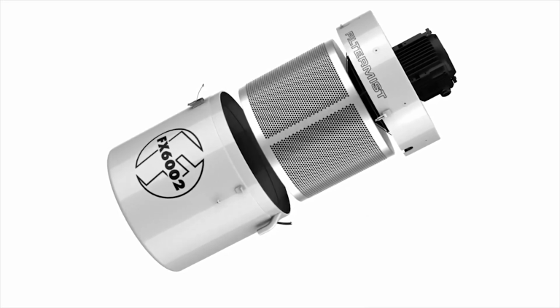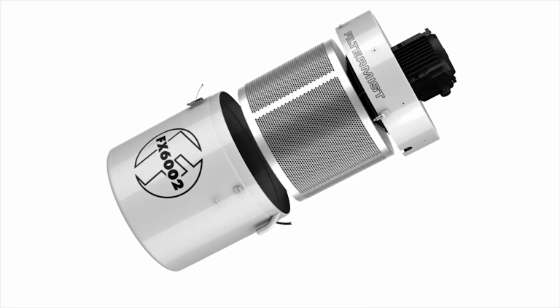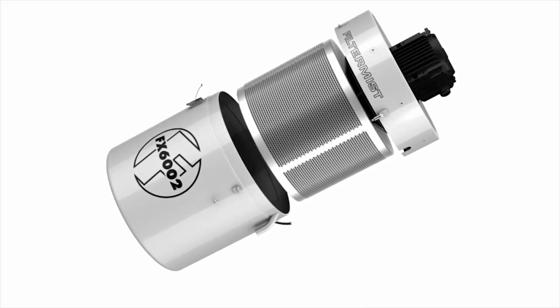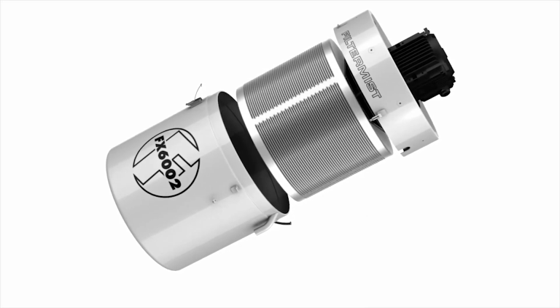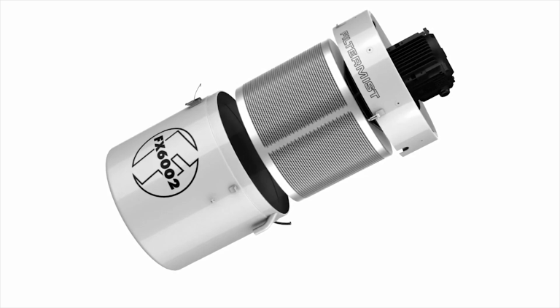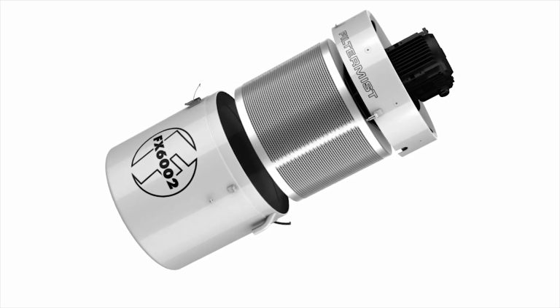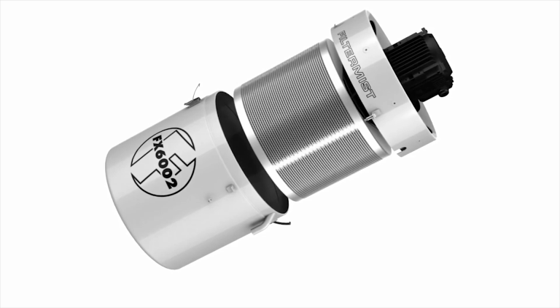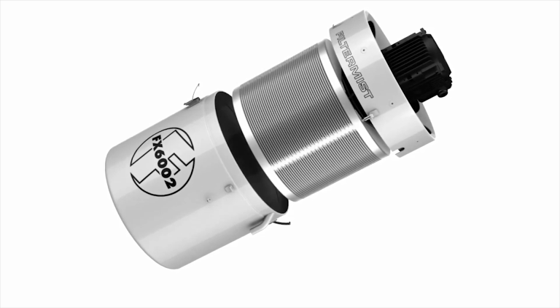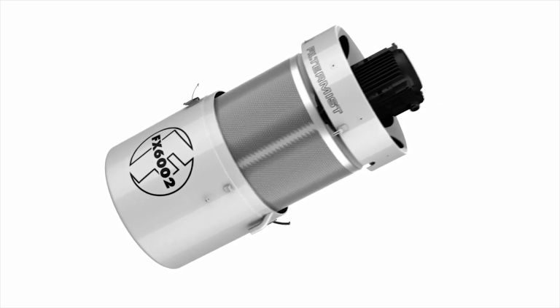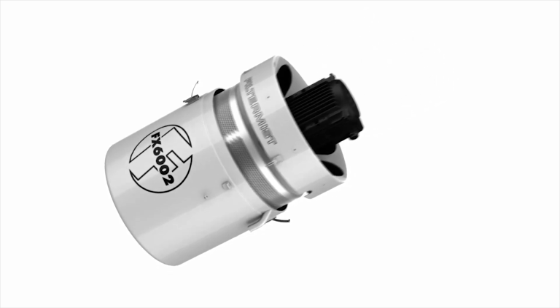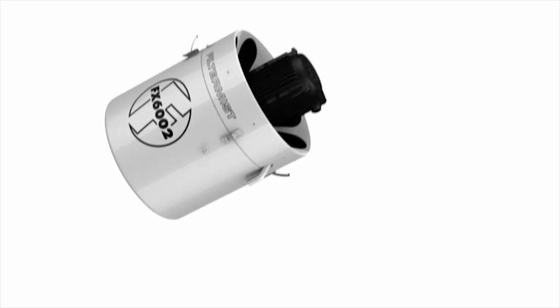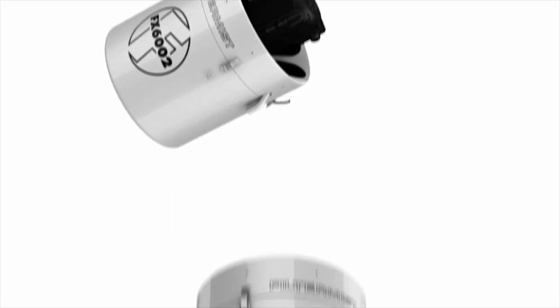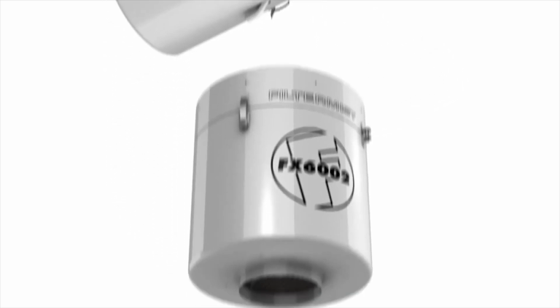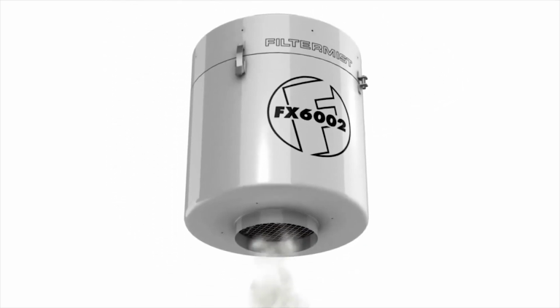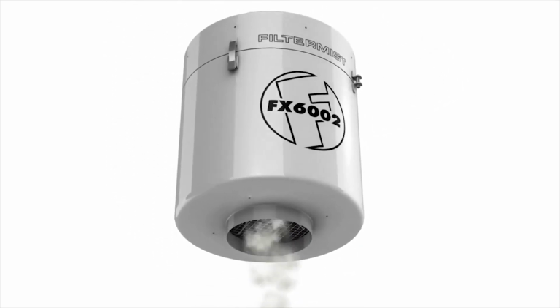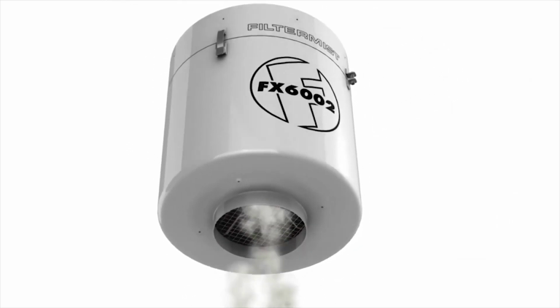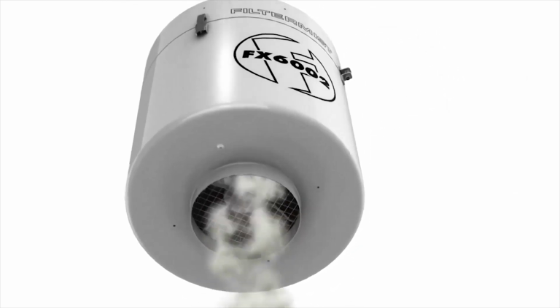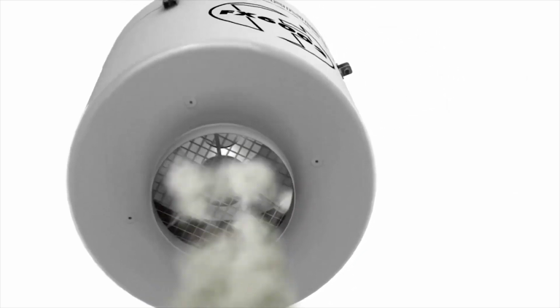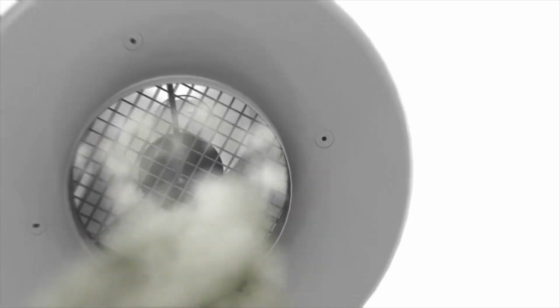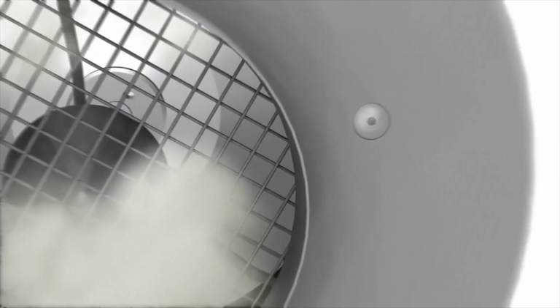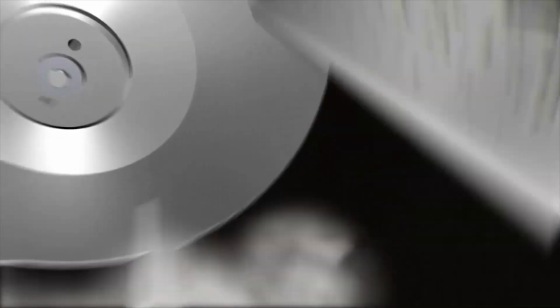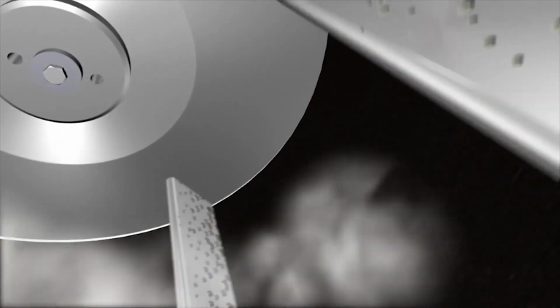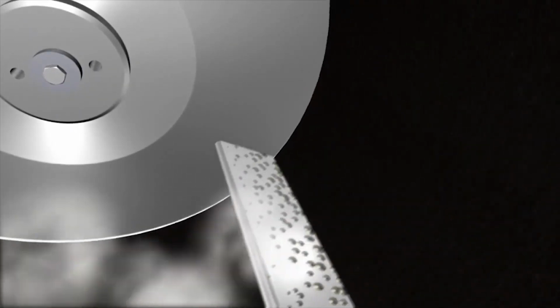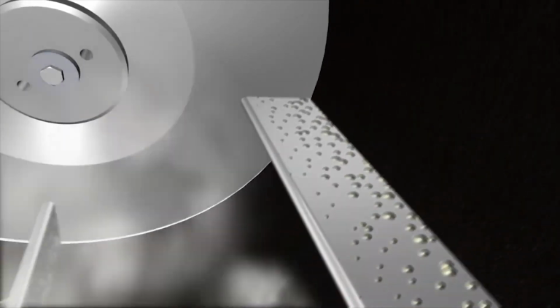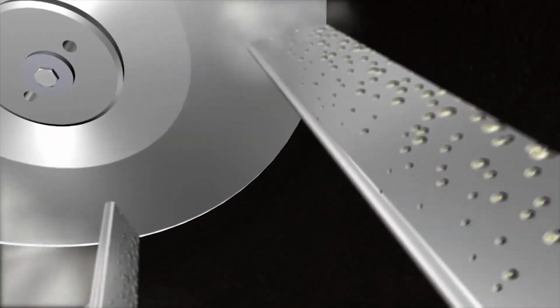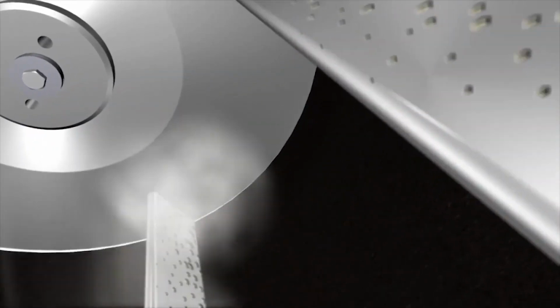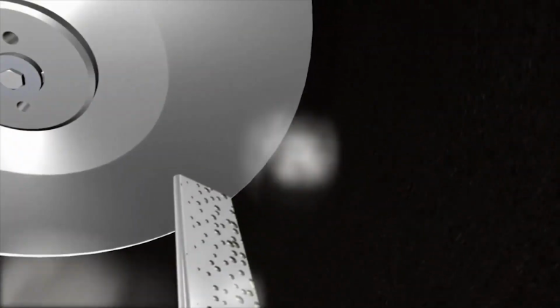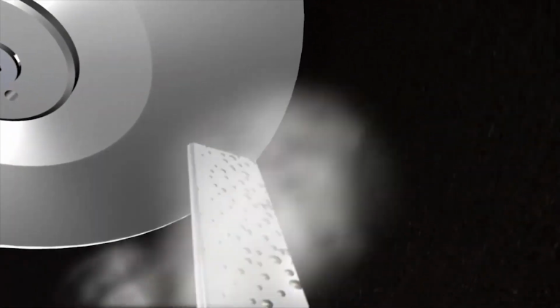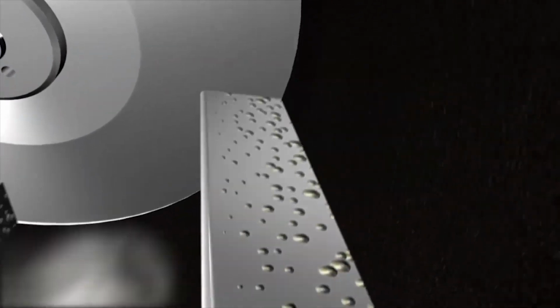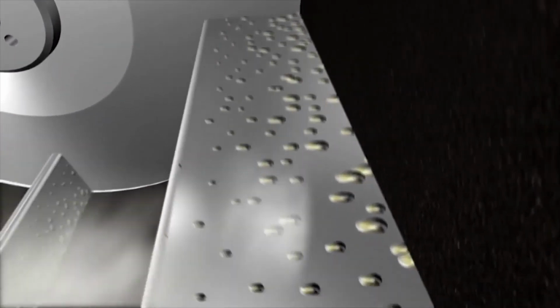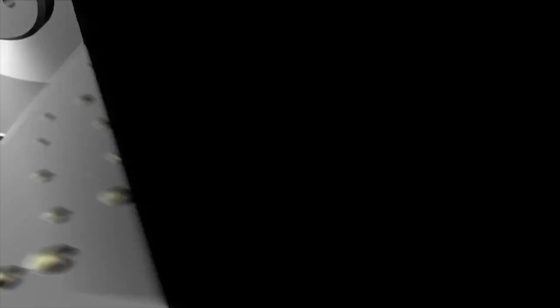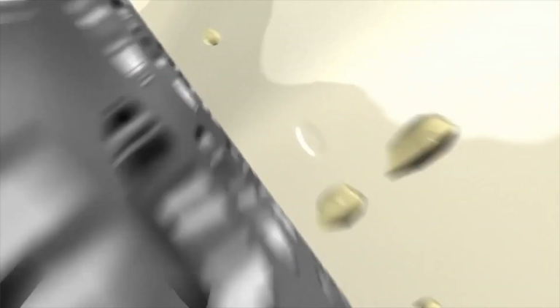Filtermist oil mist collectors use centrifugal impaction to remove or reclaim oil mist, coolant, fume and steam from a wide range of manufacturing operations.